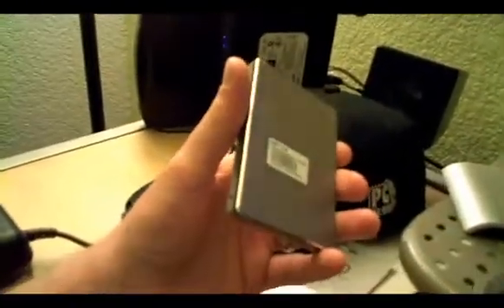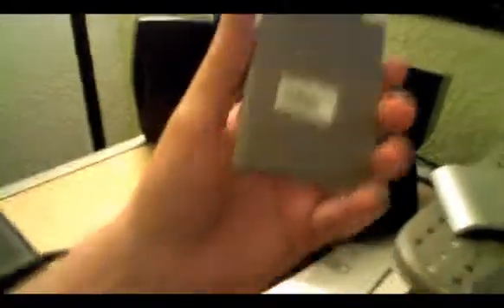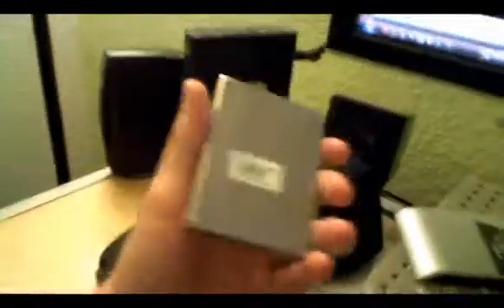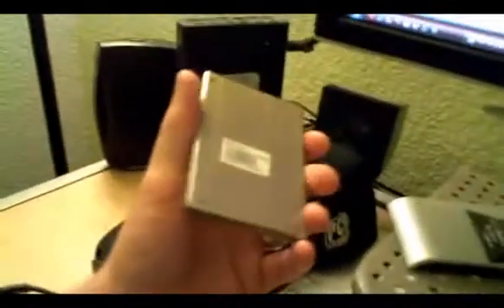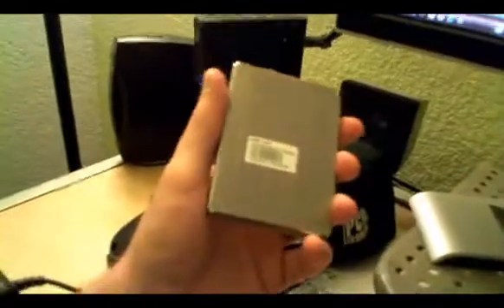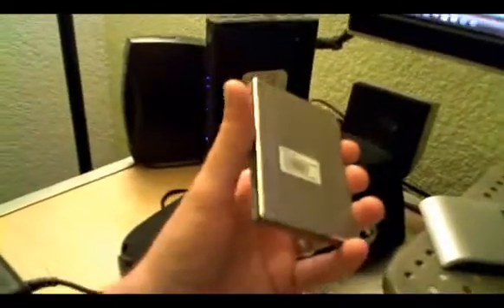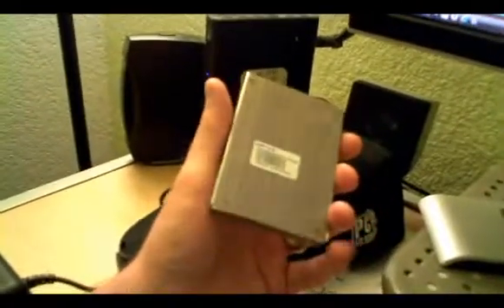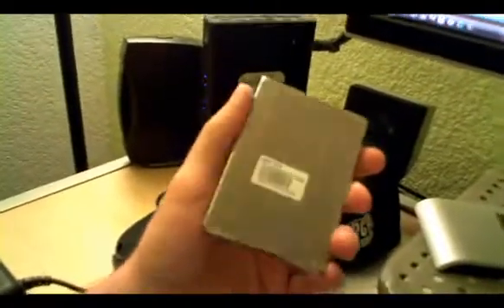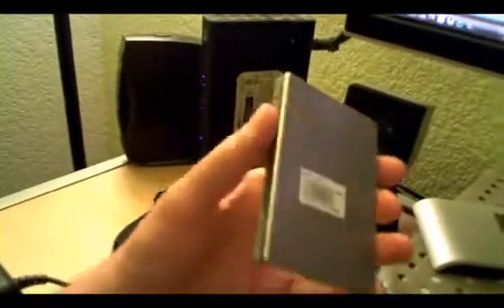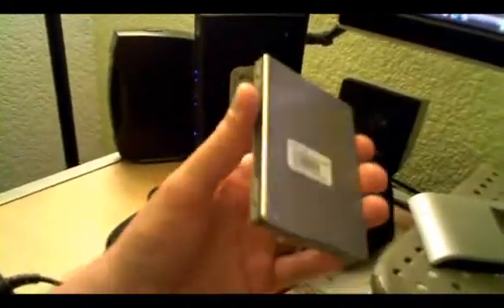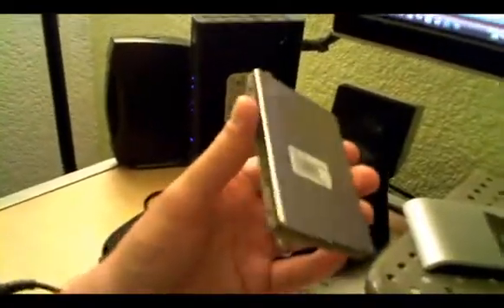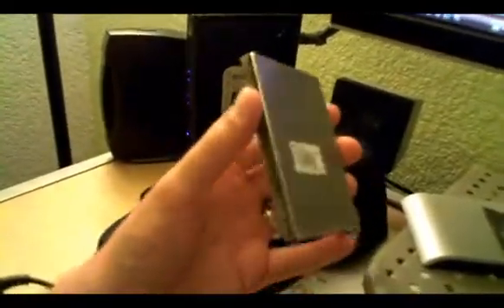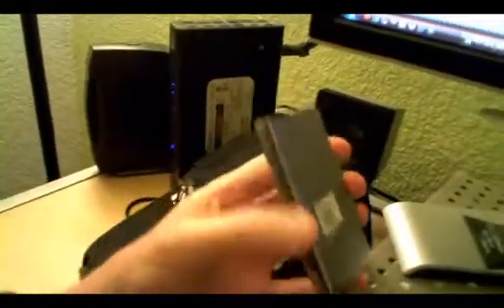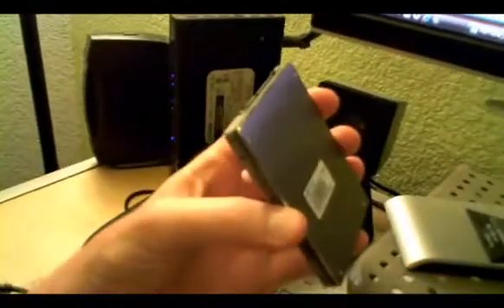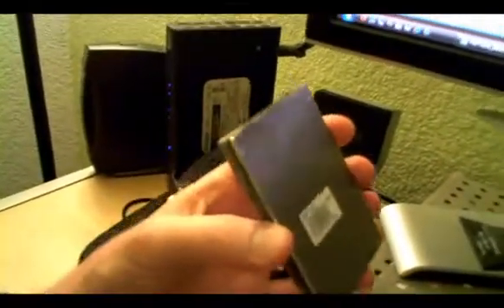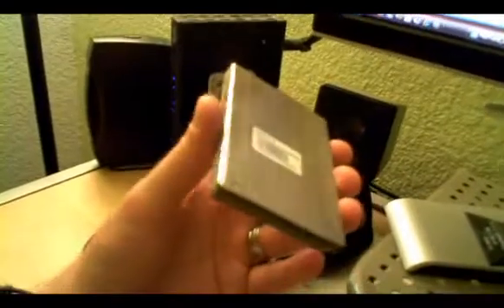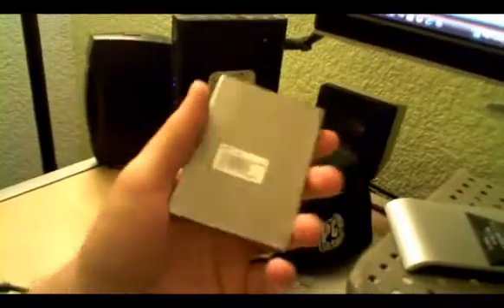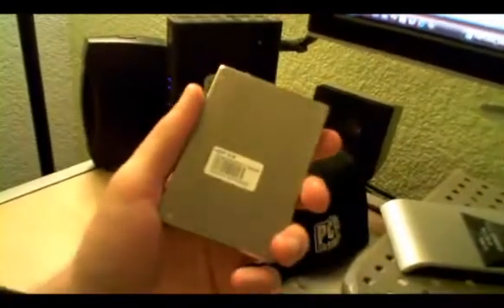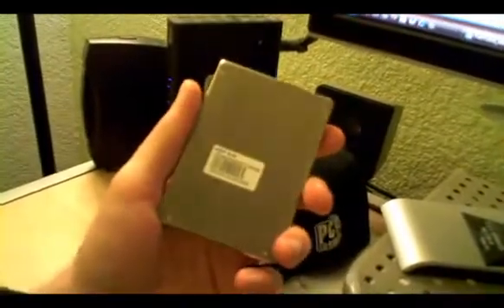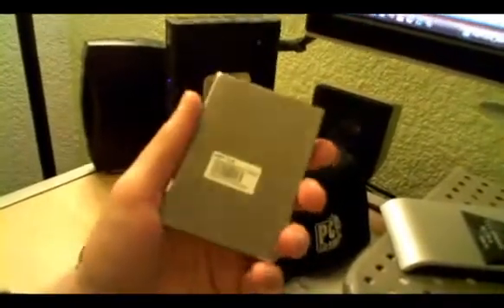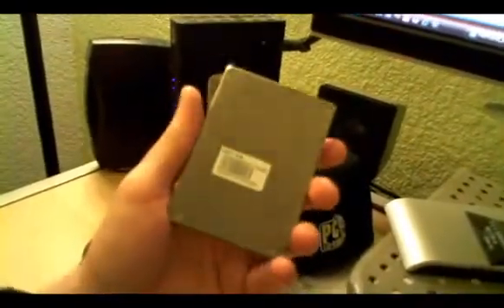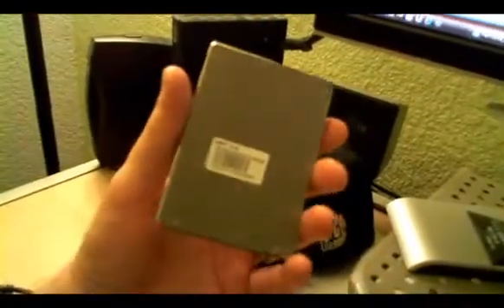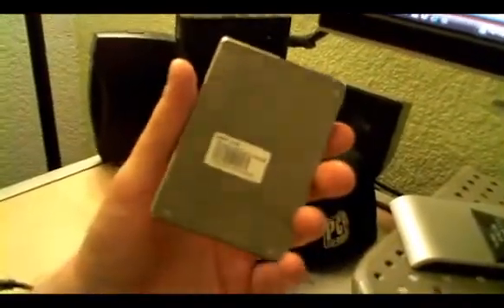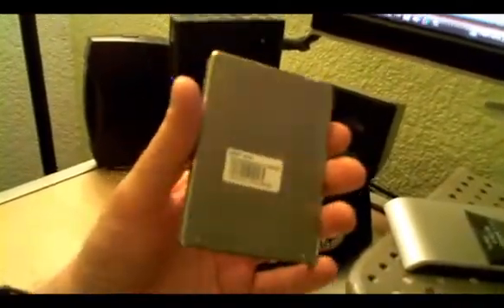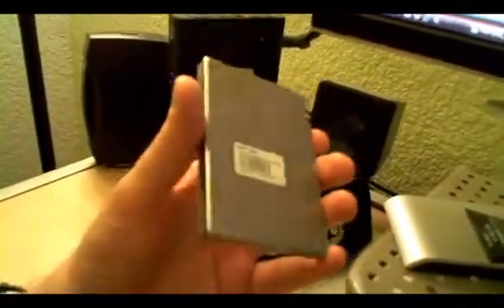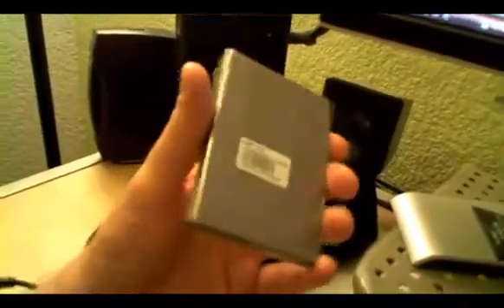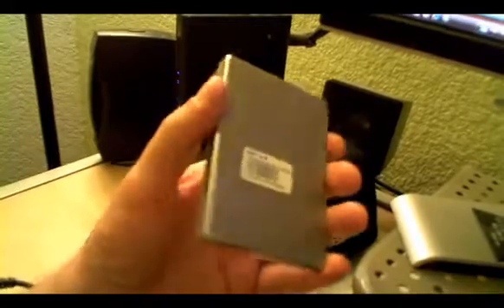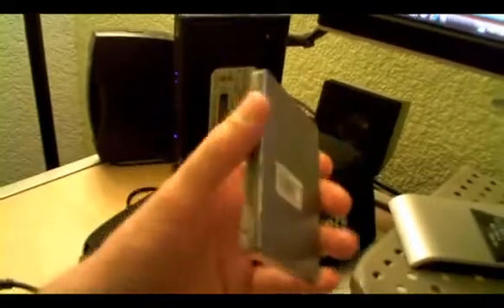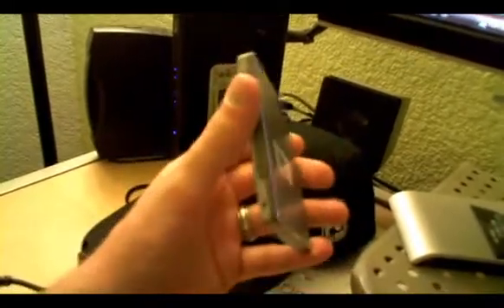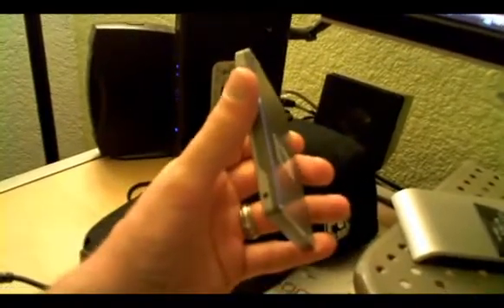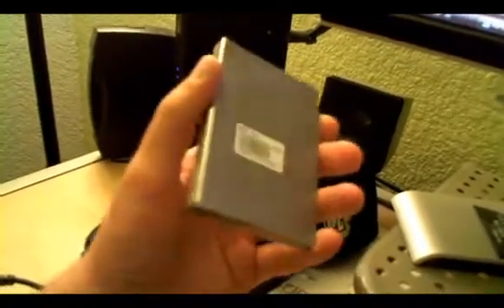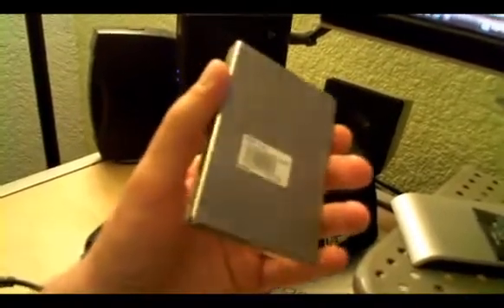So if you have the cash and you're looking for a solid state disk for your notebook or desktop PC, I'd highly recommend the Samsung SSD. Again, it's pricey, but if you want the best performance, gamers know they've got to pay for it.